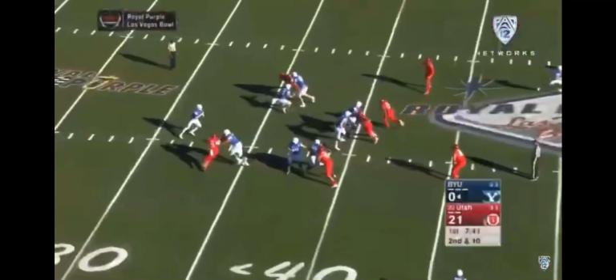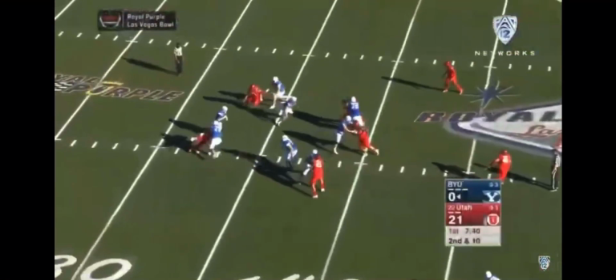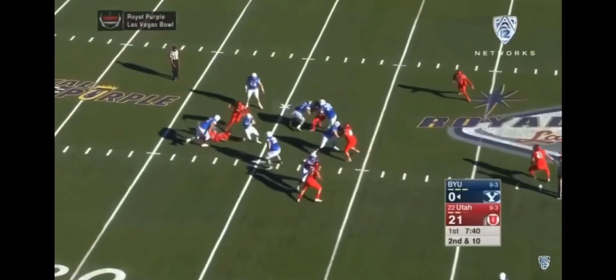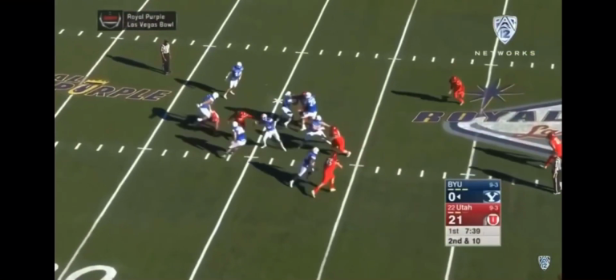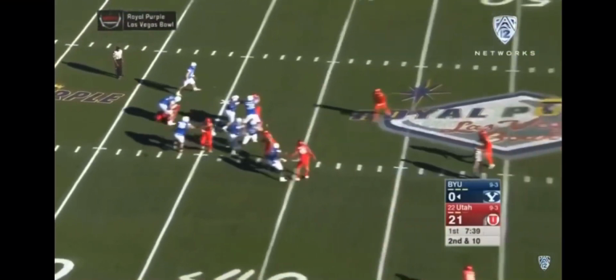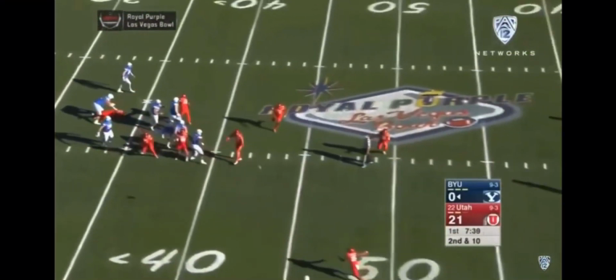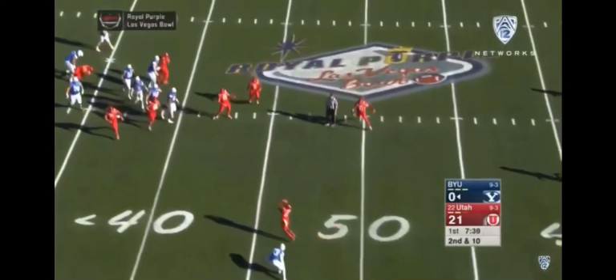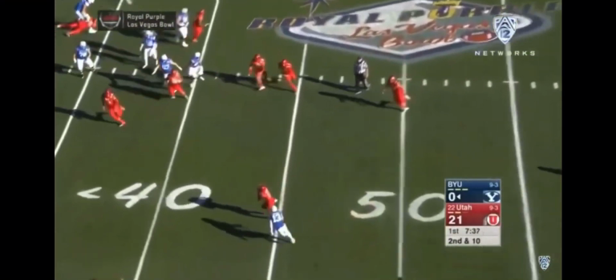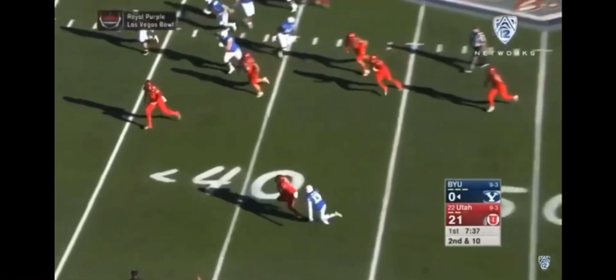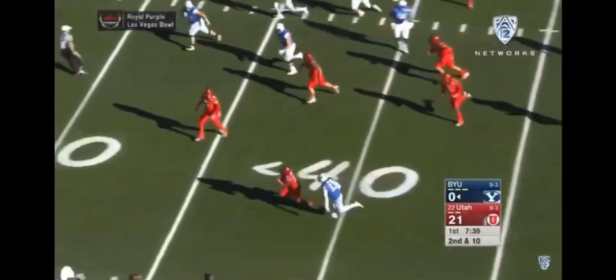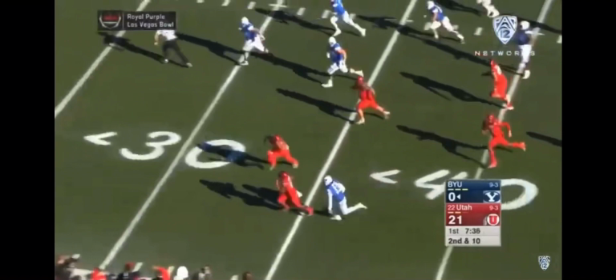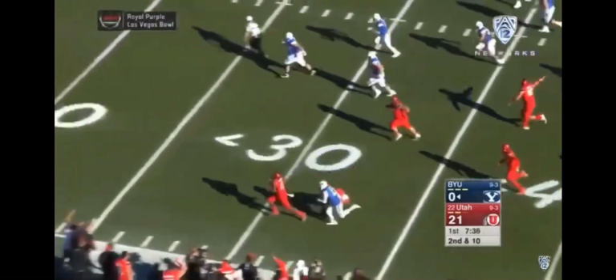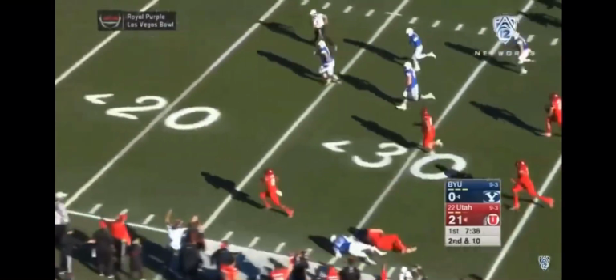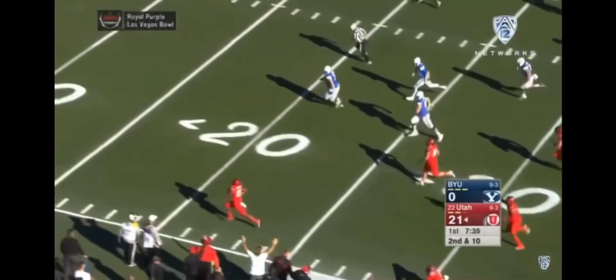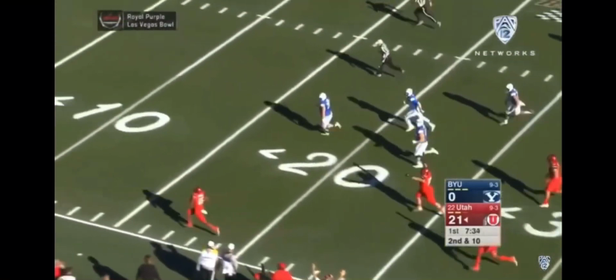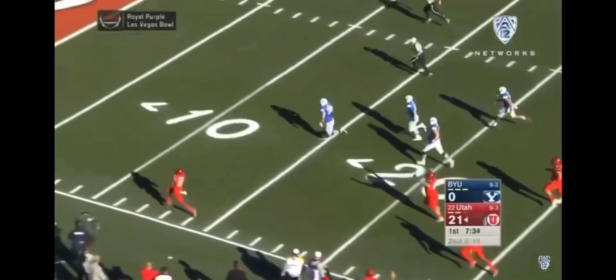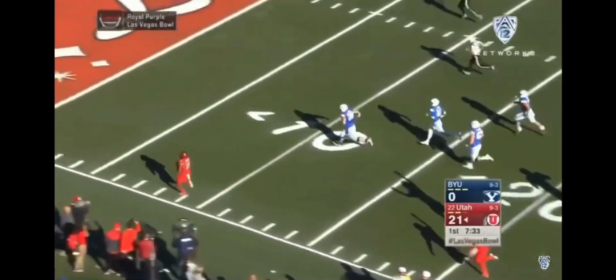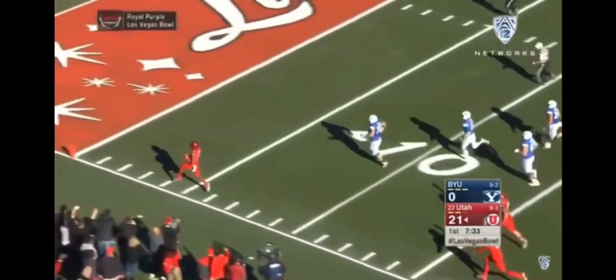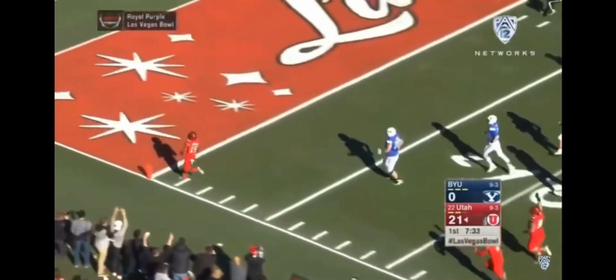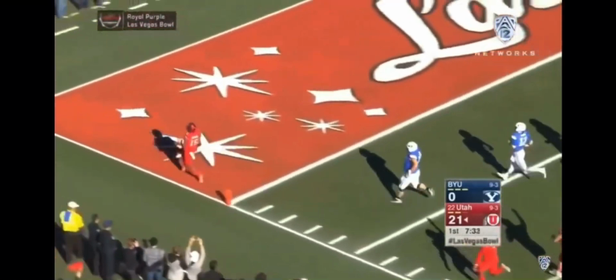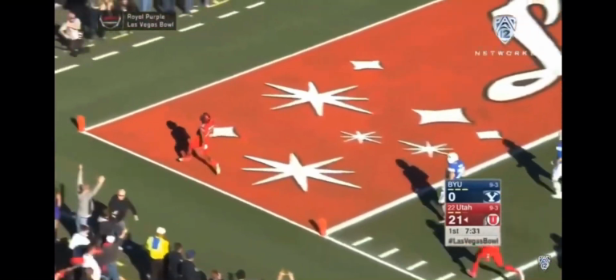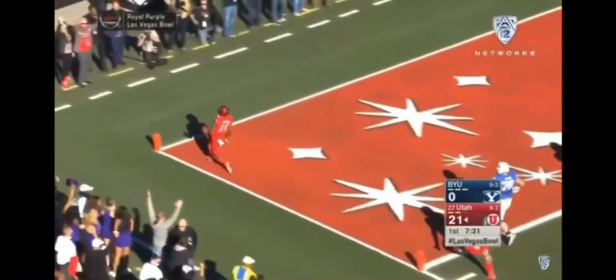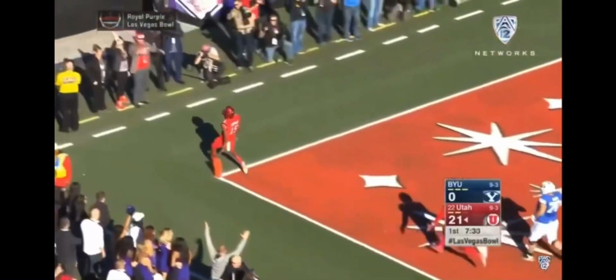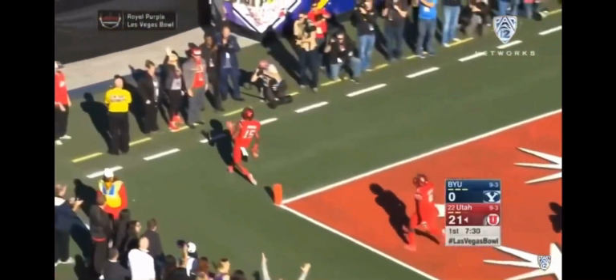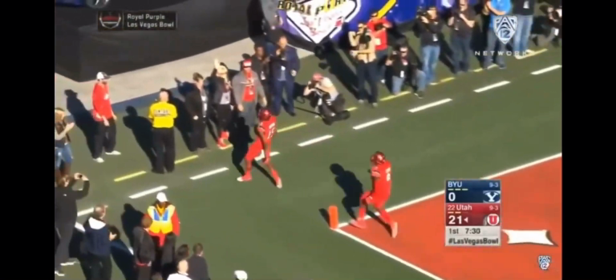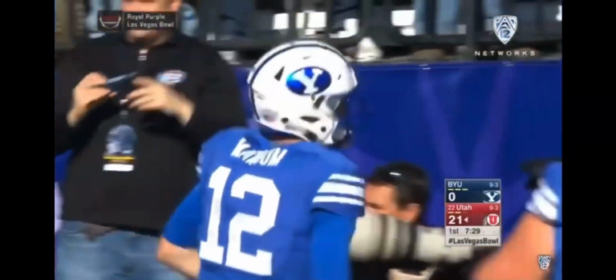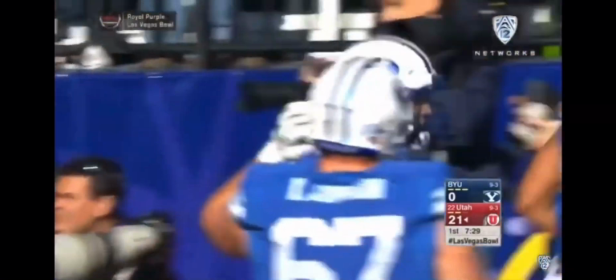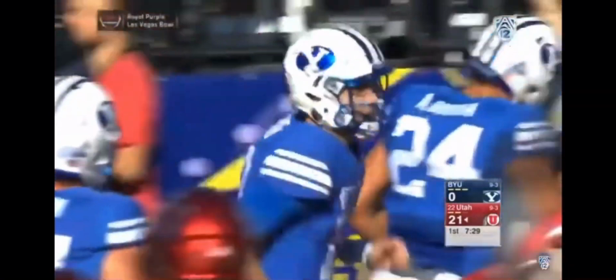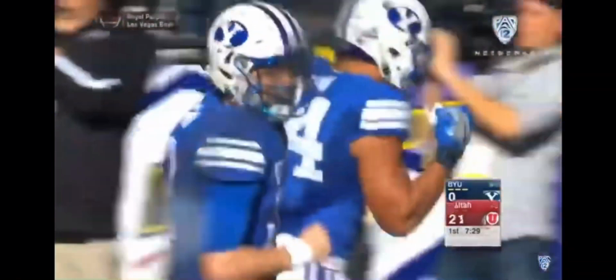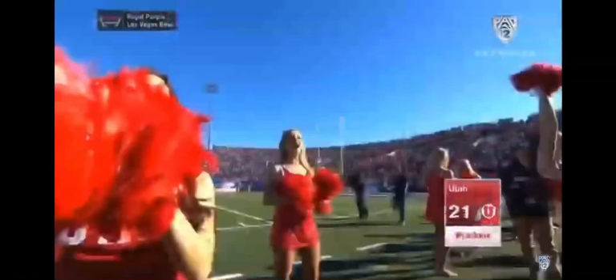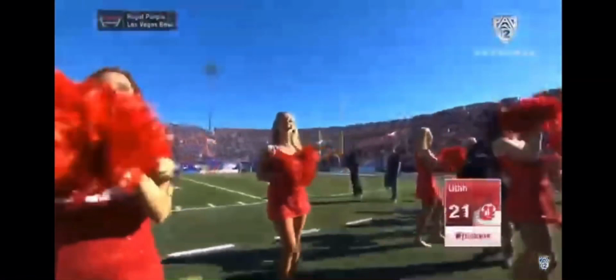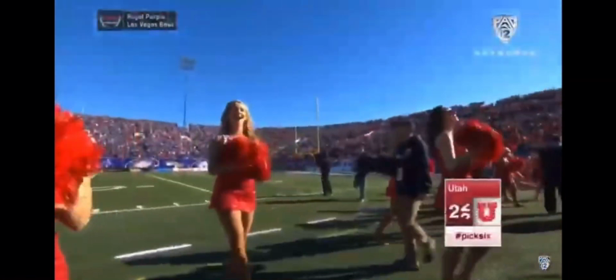Play action, steps up in the pocket, and he's hit on release. There's the third interception. This is another pick six, folks. This is Hatfield taking it to the house. Four possessions, four turnovers, two pick sixes.